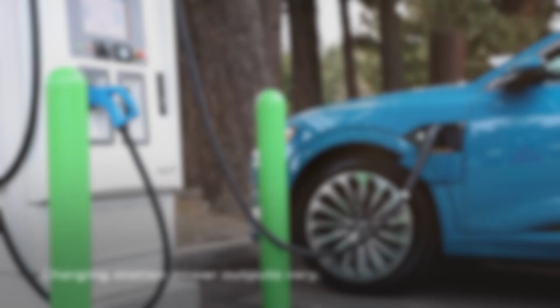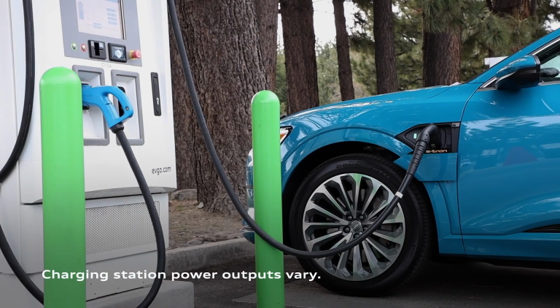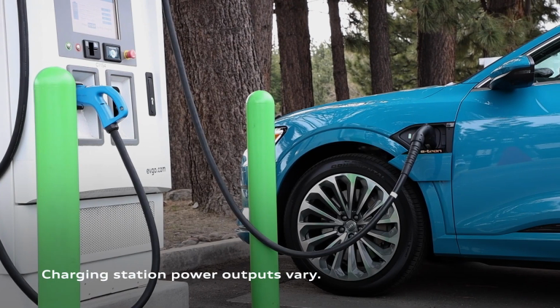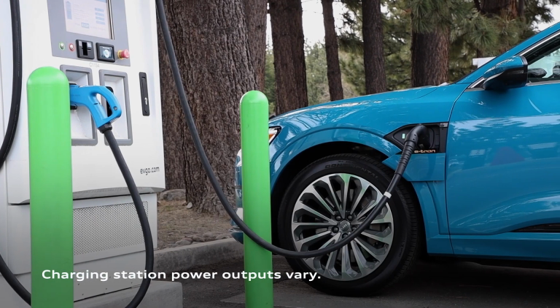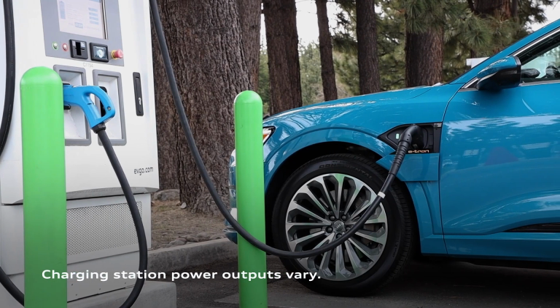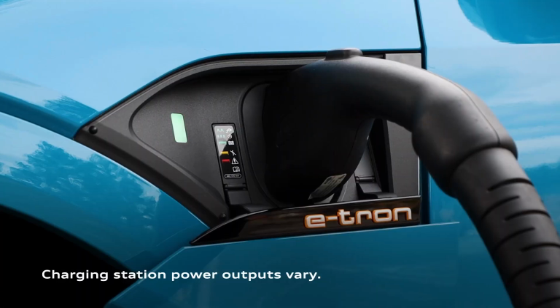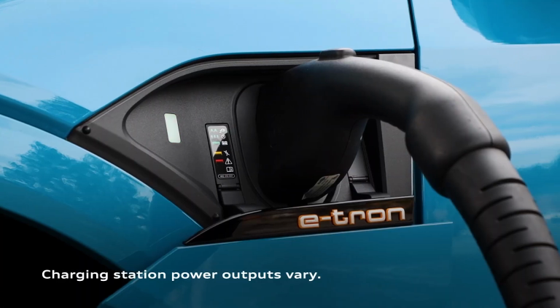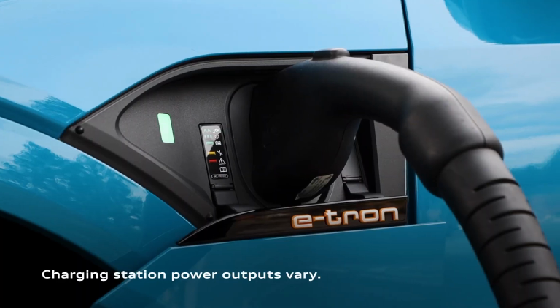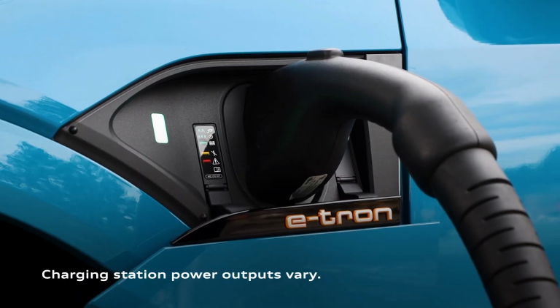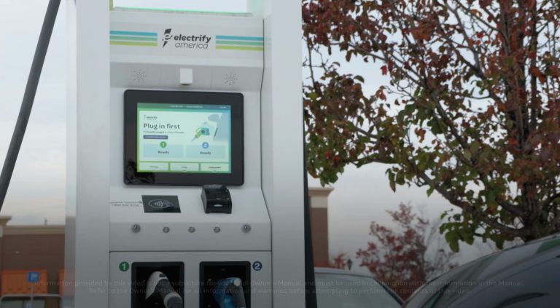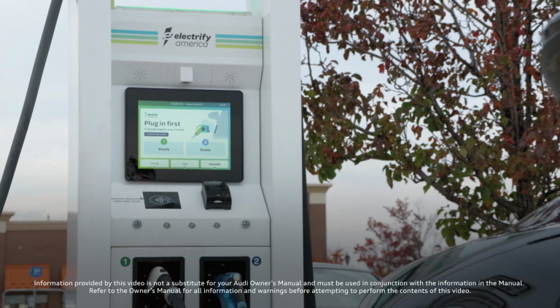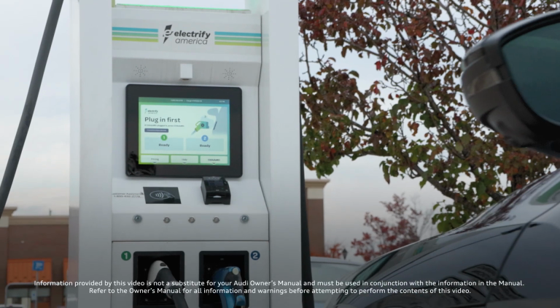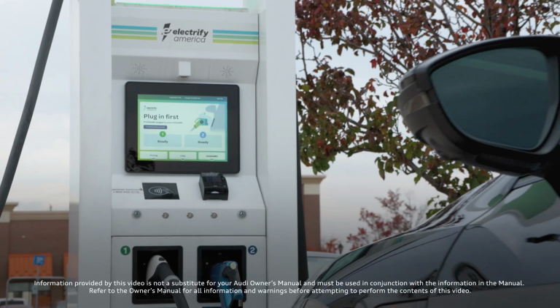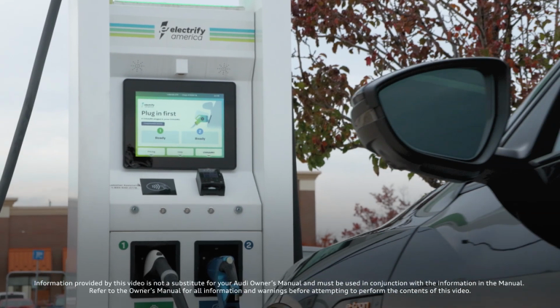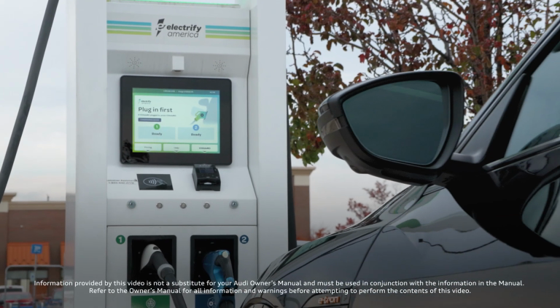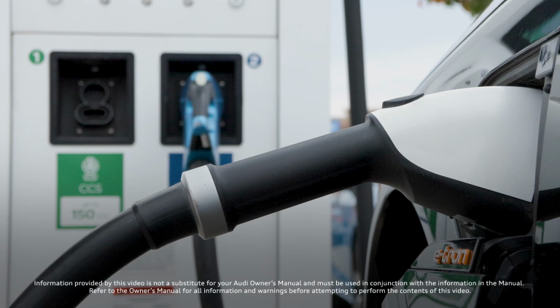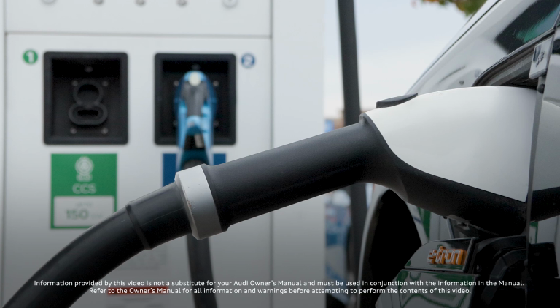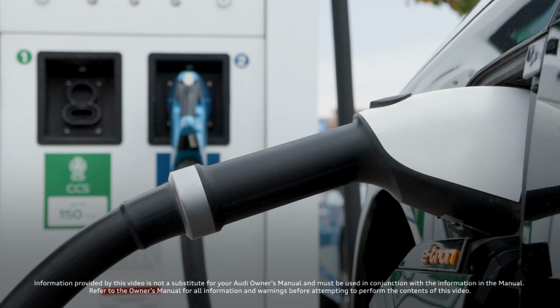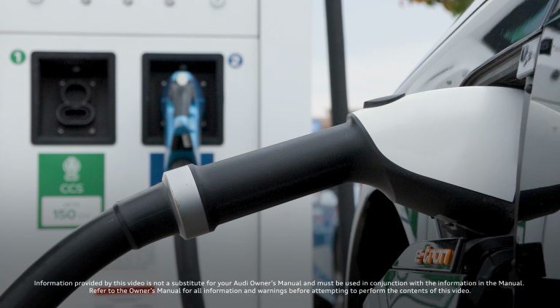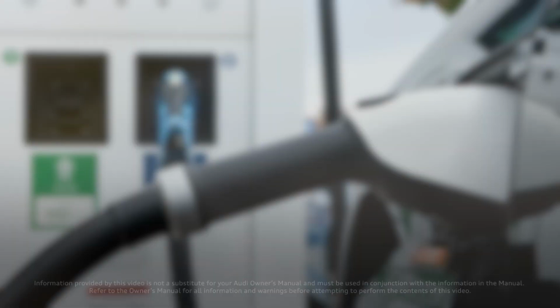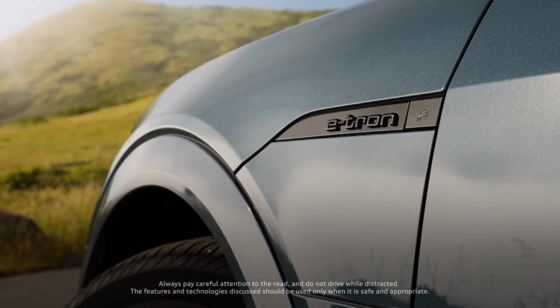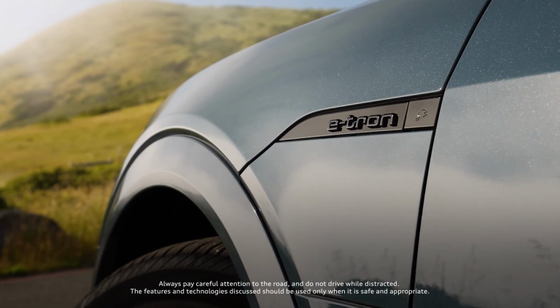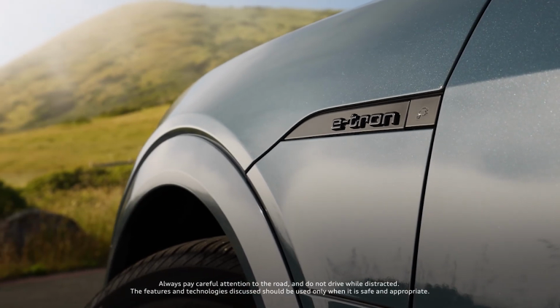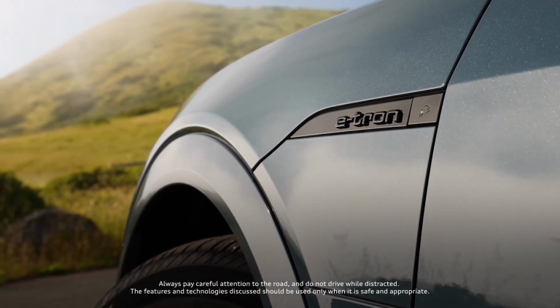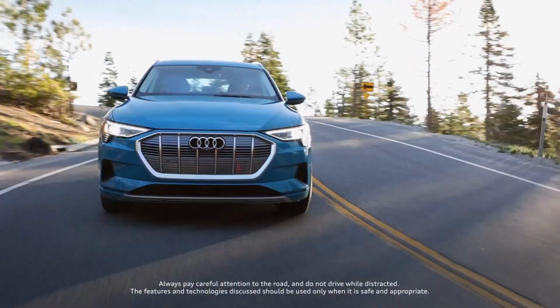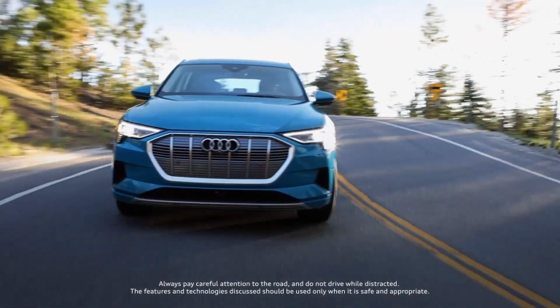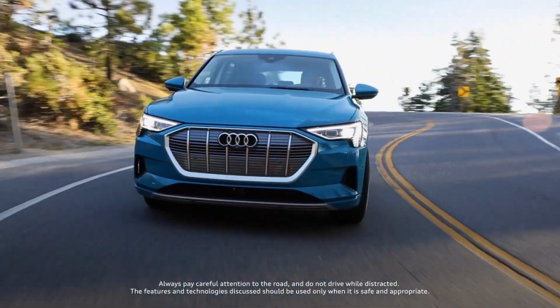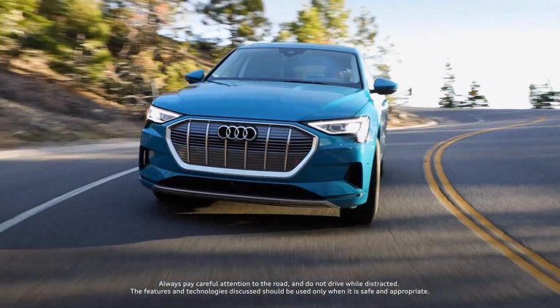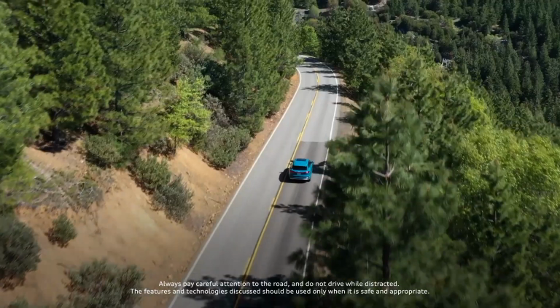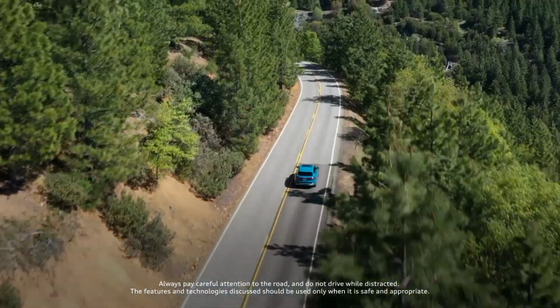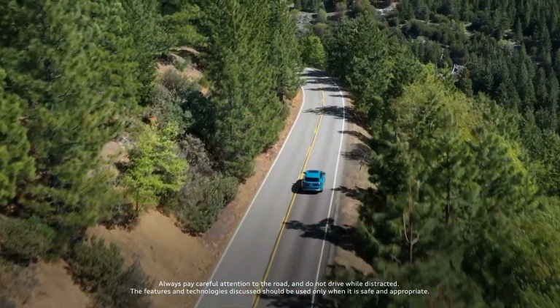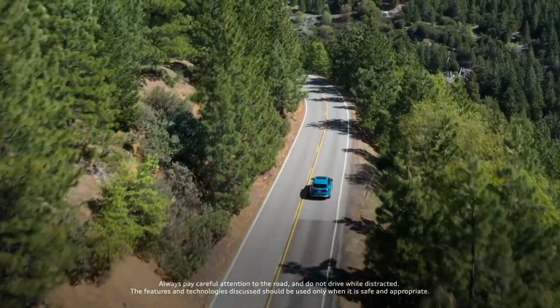When using a charging station, keep in mind that power output varies and not every station will consistently deliver the indicated power. Better charging, better performance, so you can enjoy the journey in your Audi e-tron.